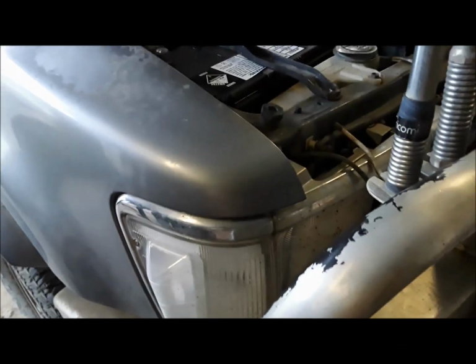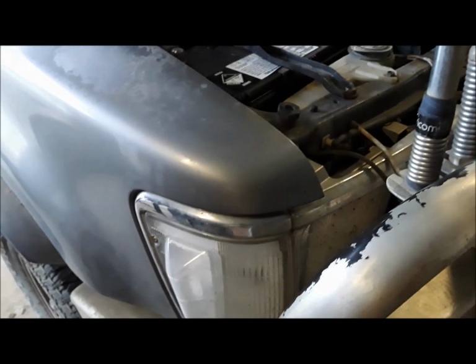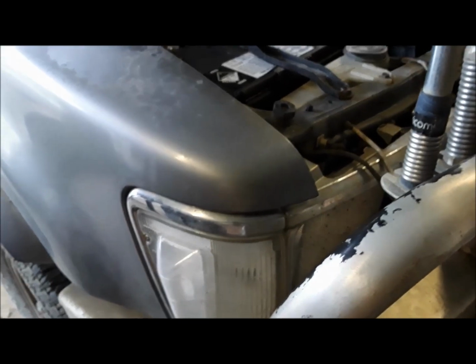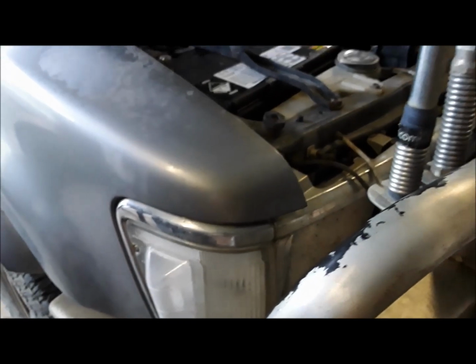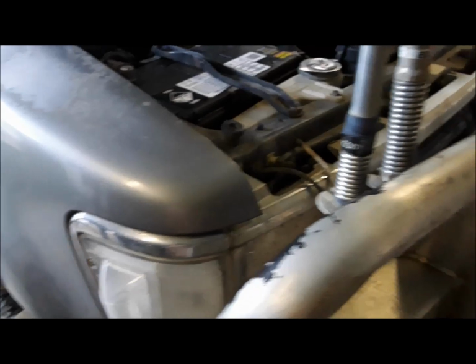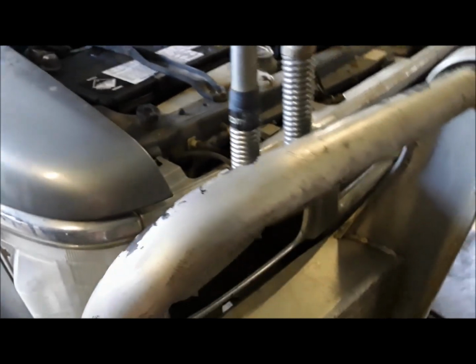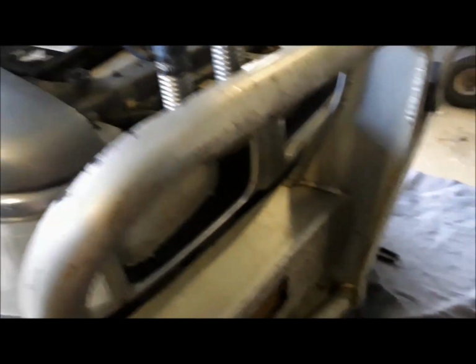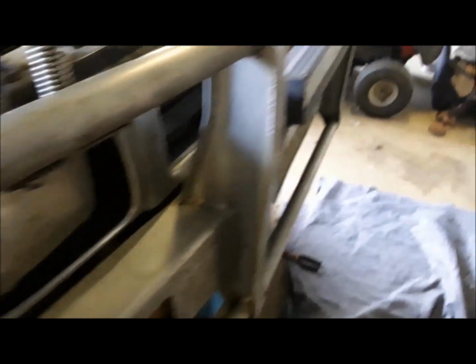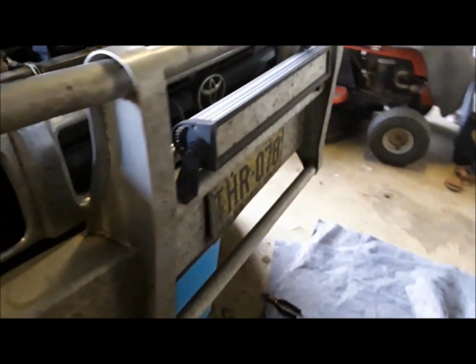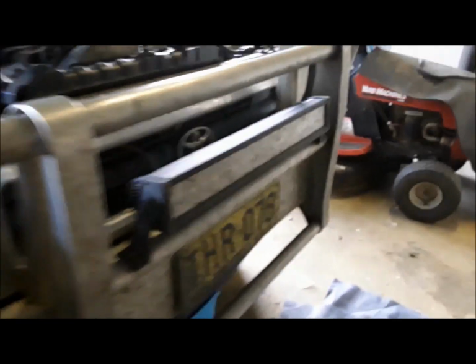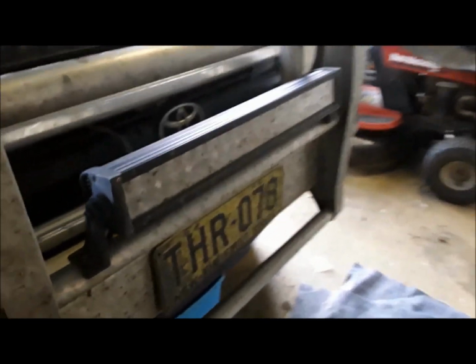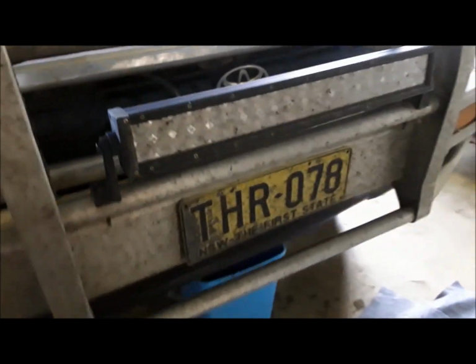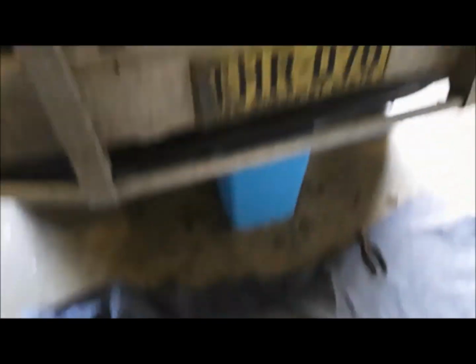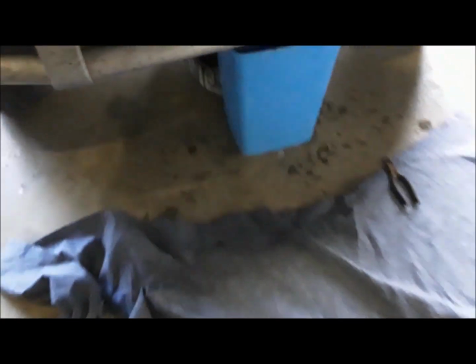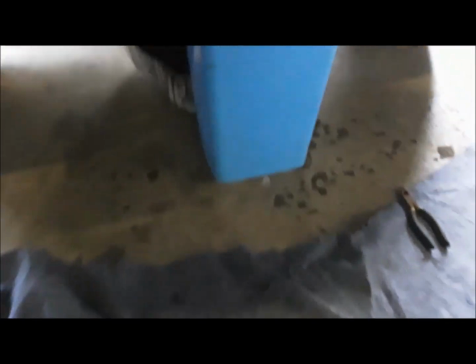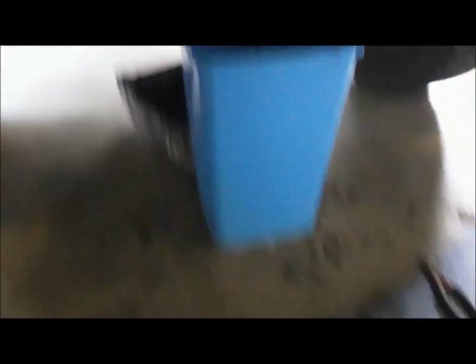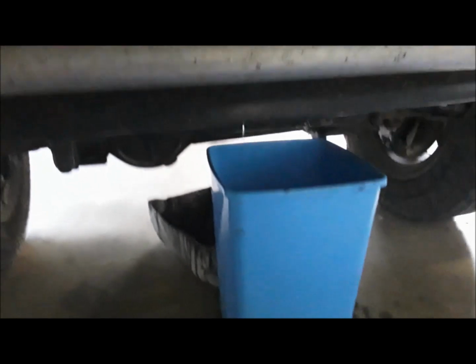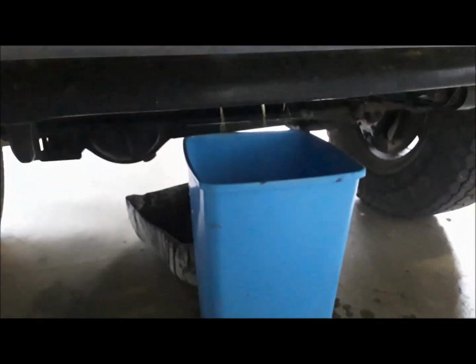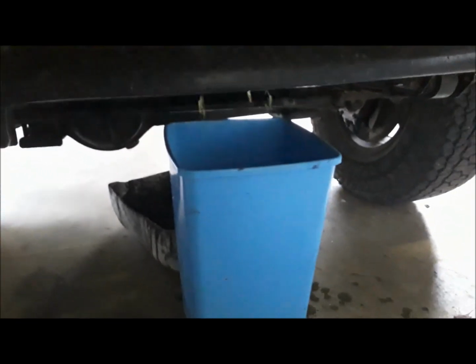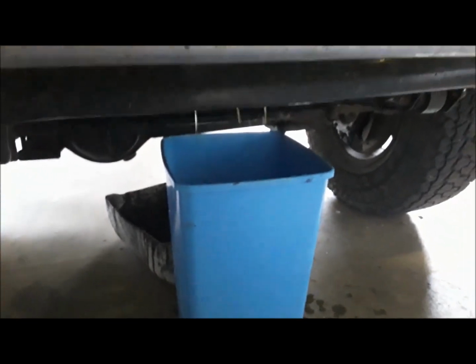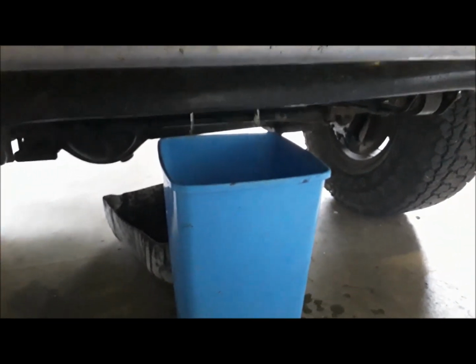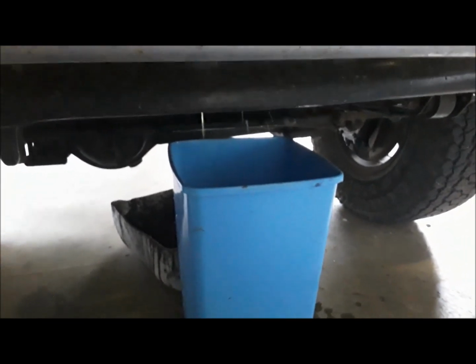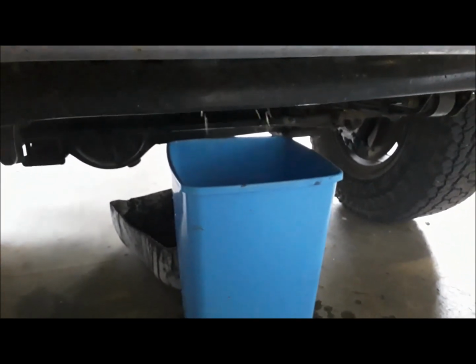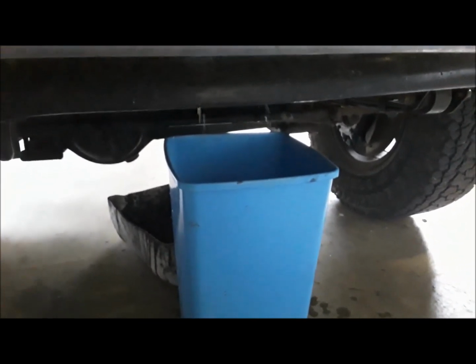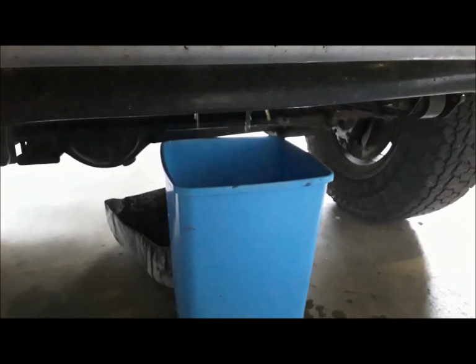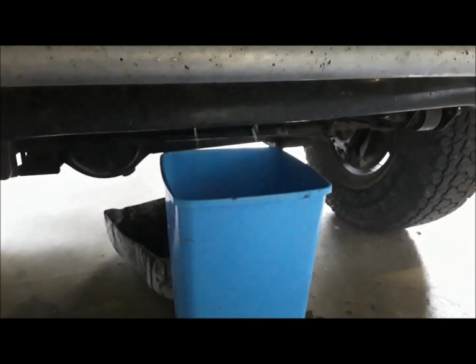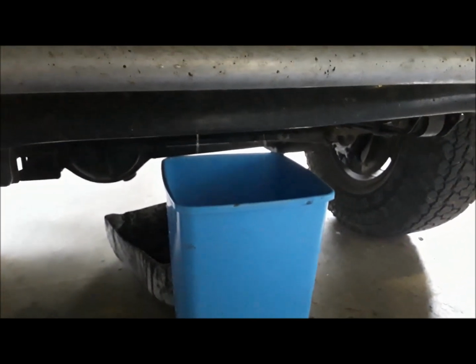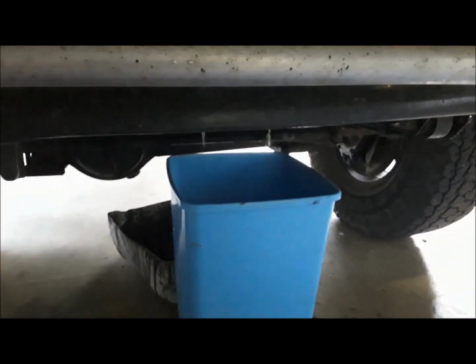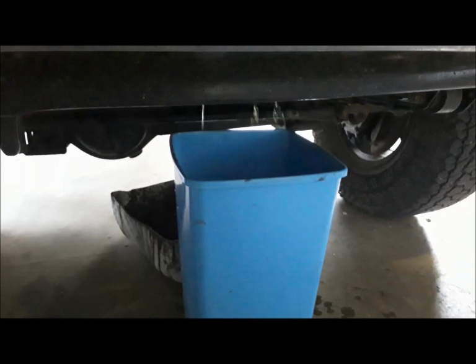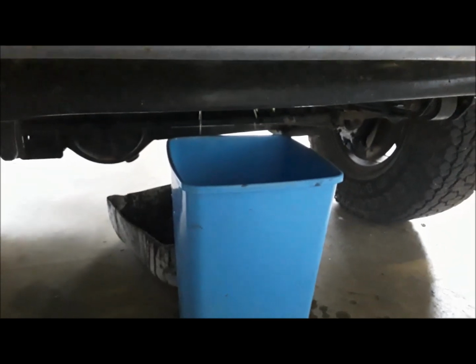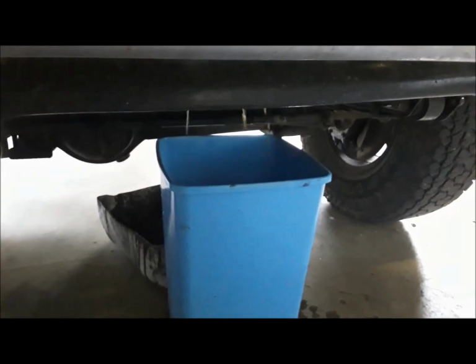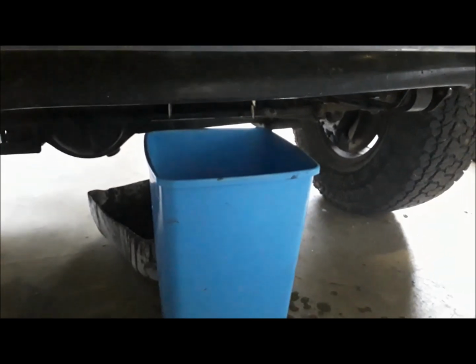Hey guys, how's it going? Well, it started. I ordered the parts this morning. So I spoke to the boss — the boss is going to give me a vehicle.